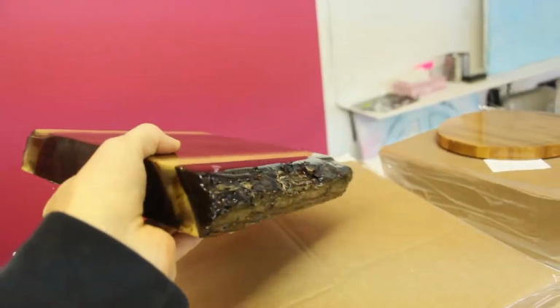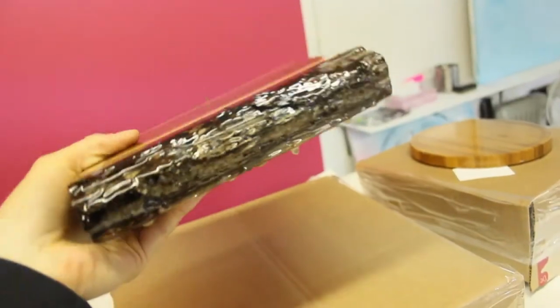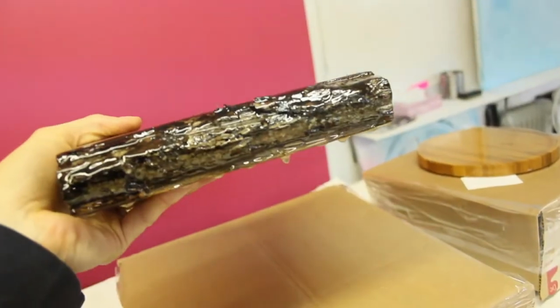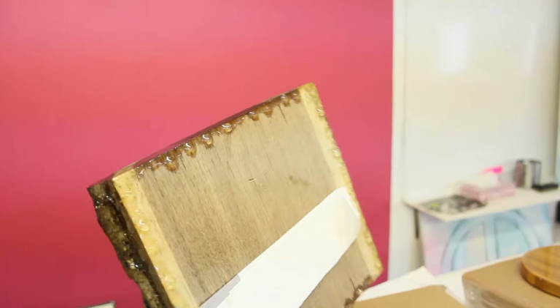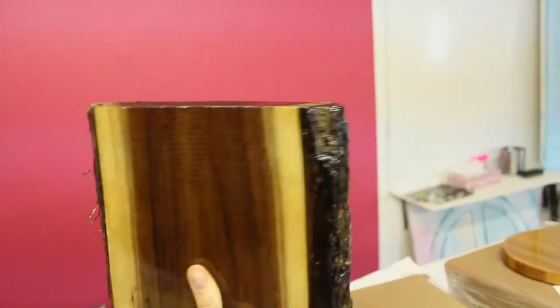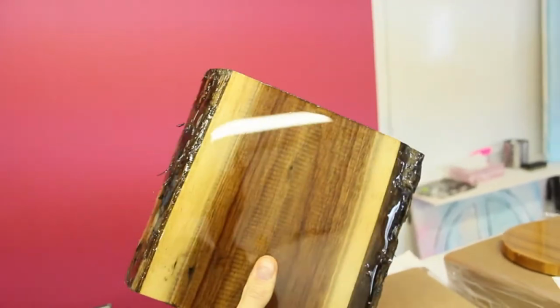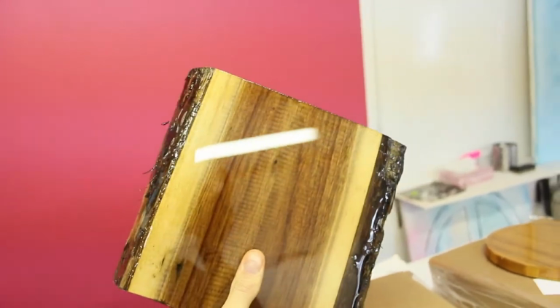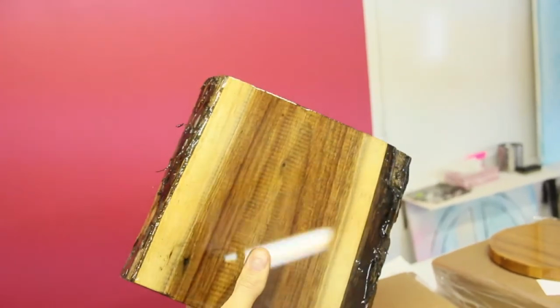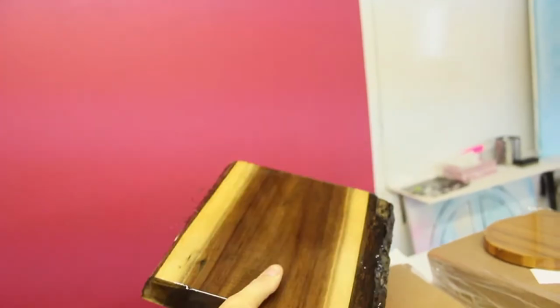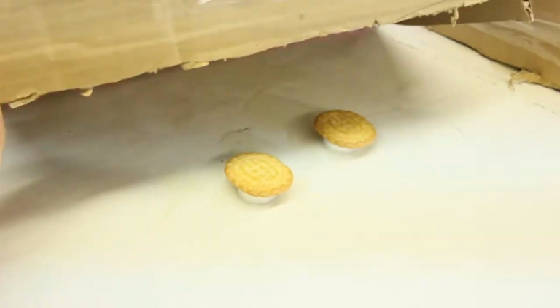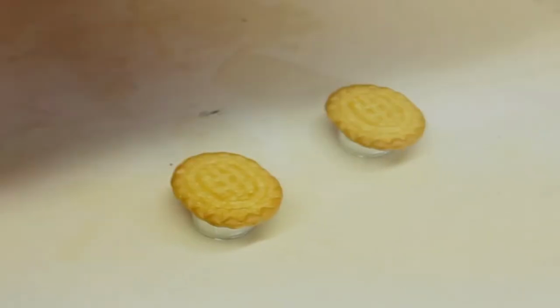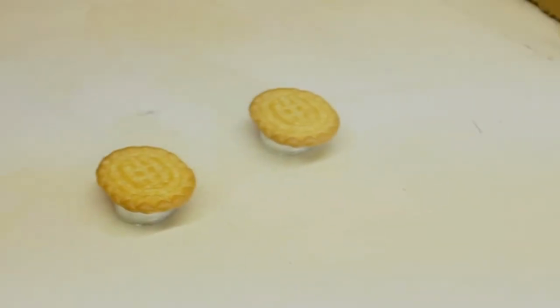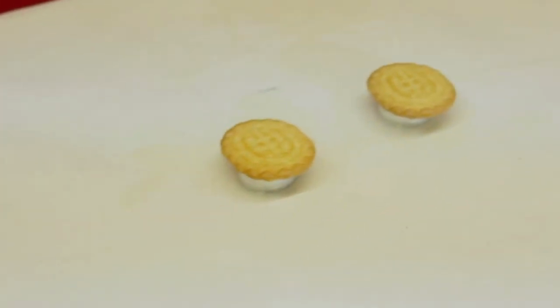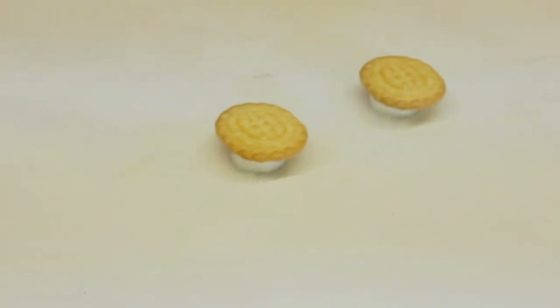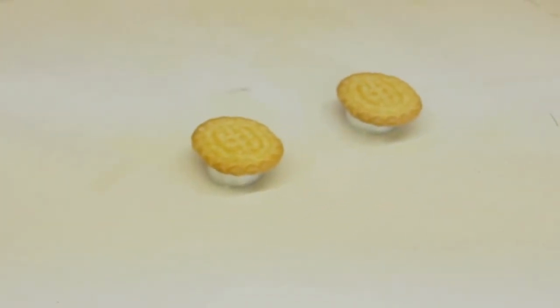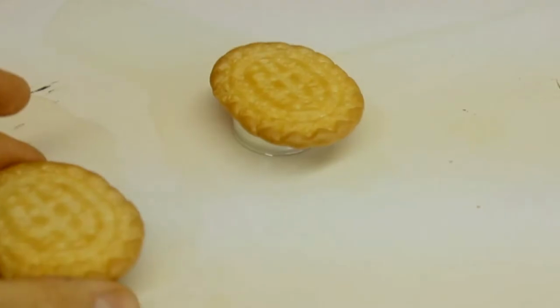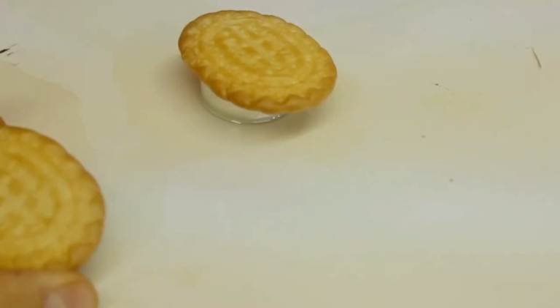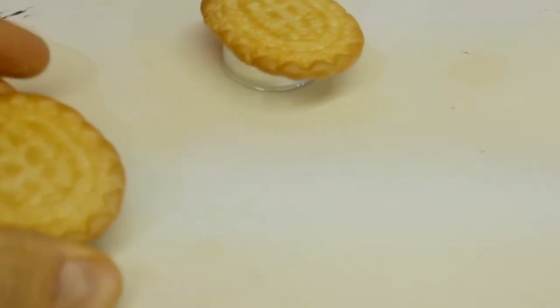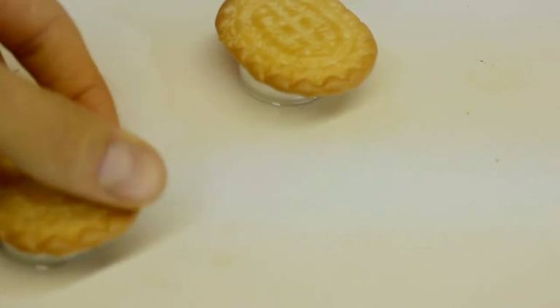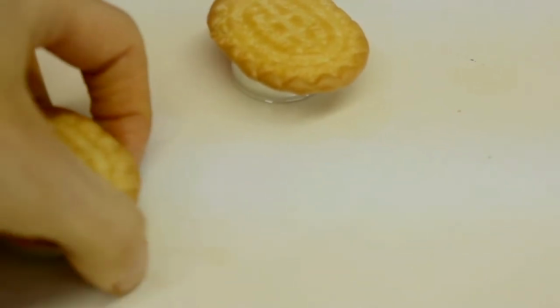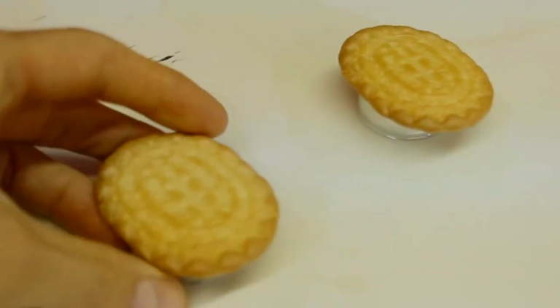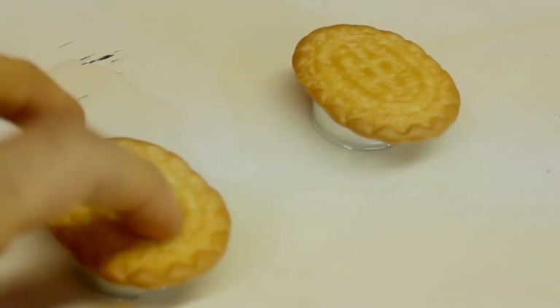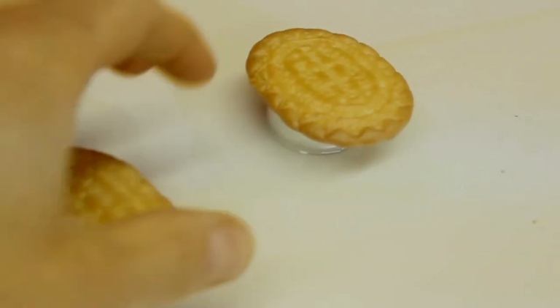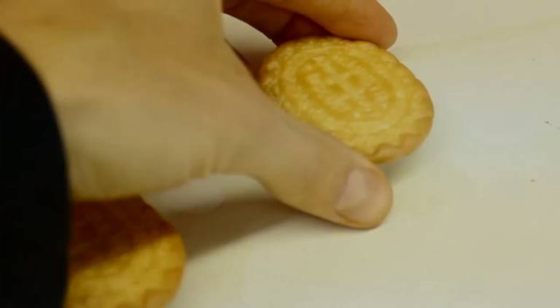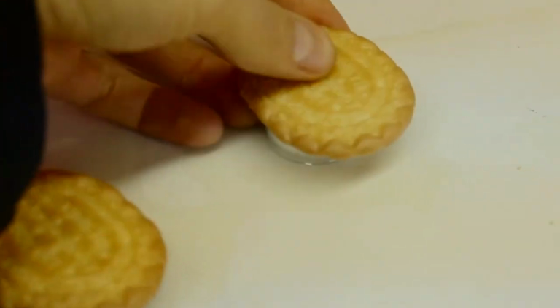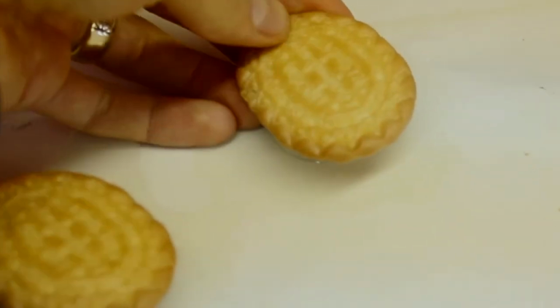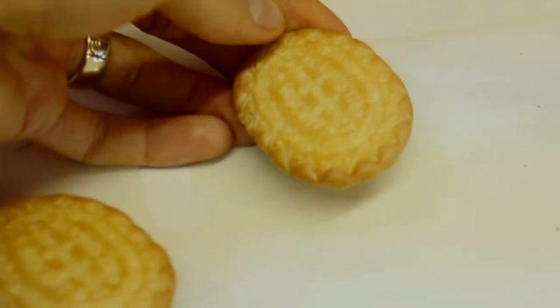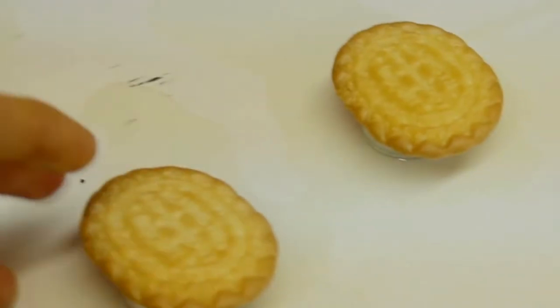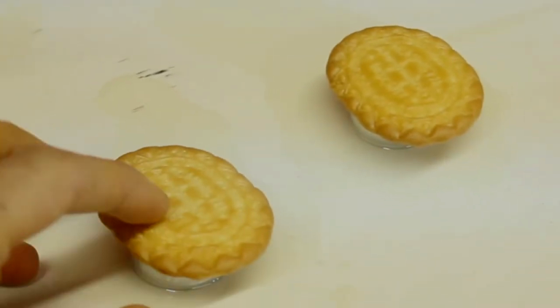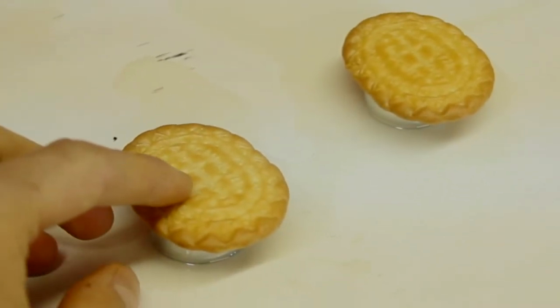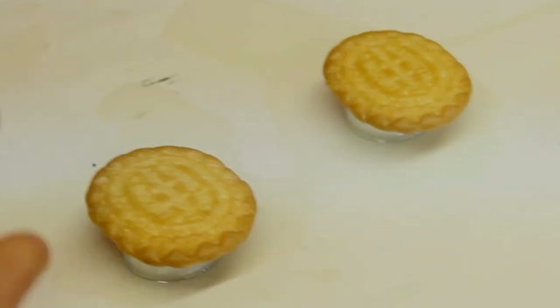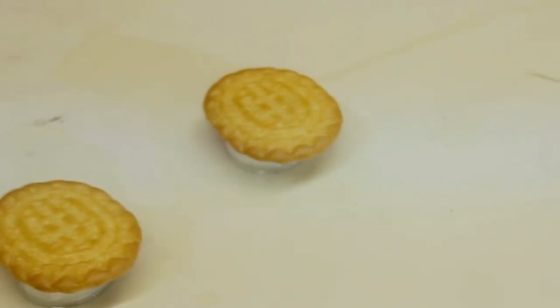And a live edge piece. That's after I art resined some arrowroot cookies and they ended up soaking up most of the resin, so I'll probably have to do another coat. I was going to put magnets on the back just to see what would happen.